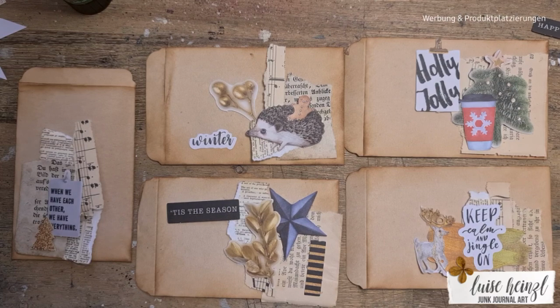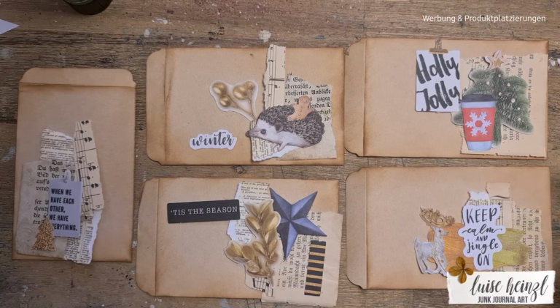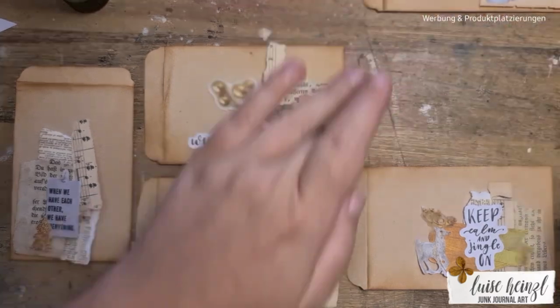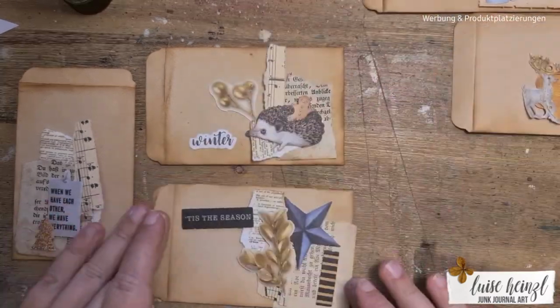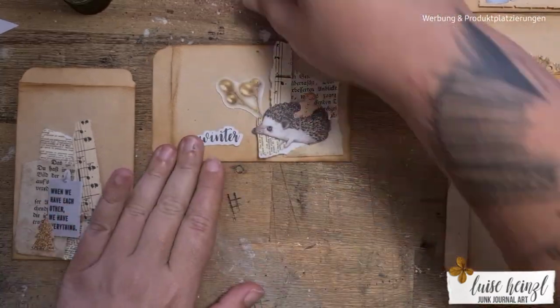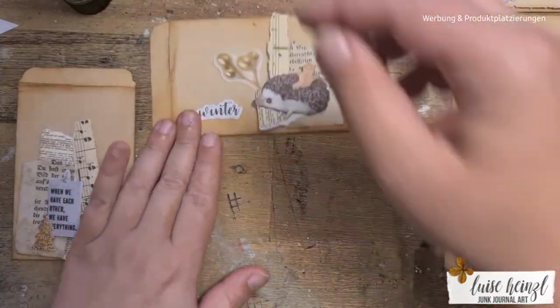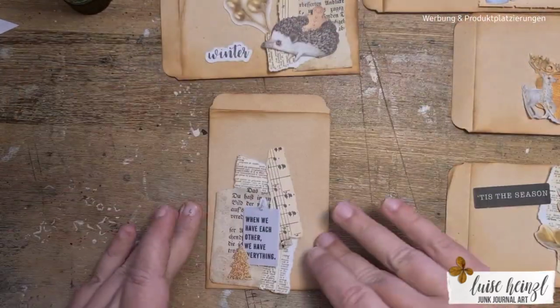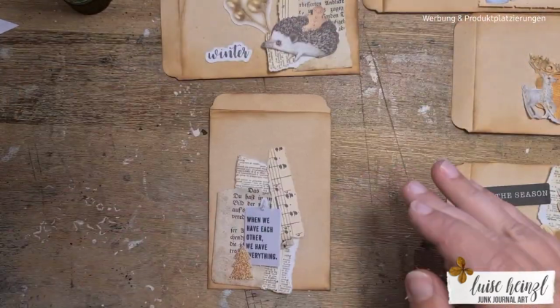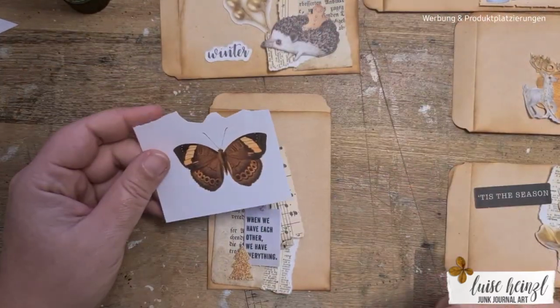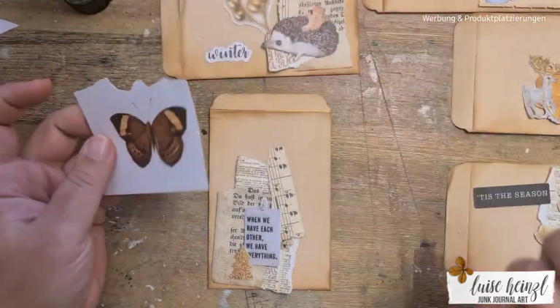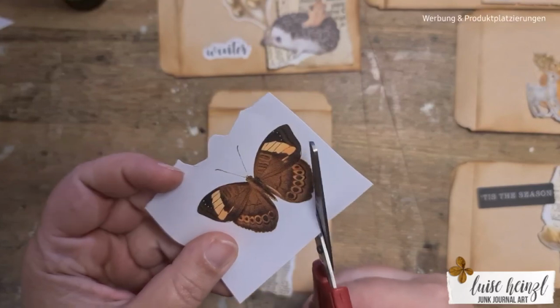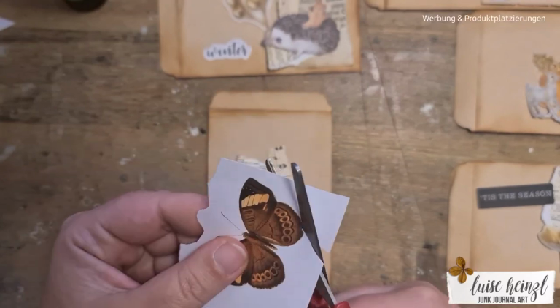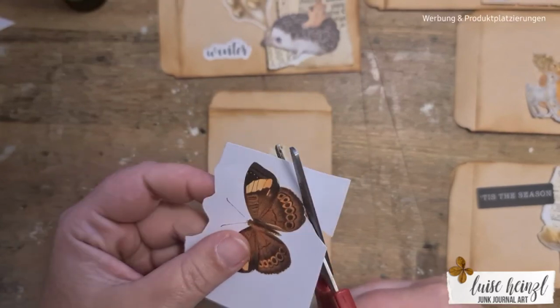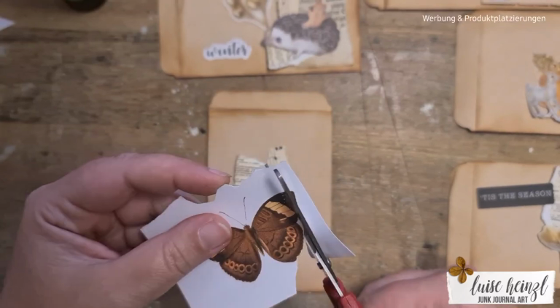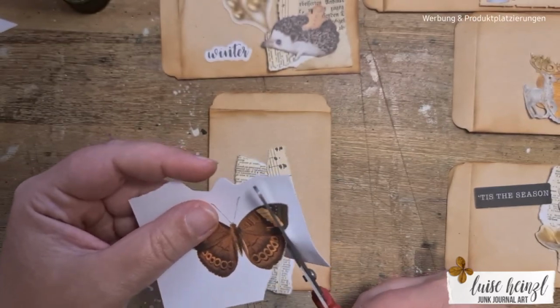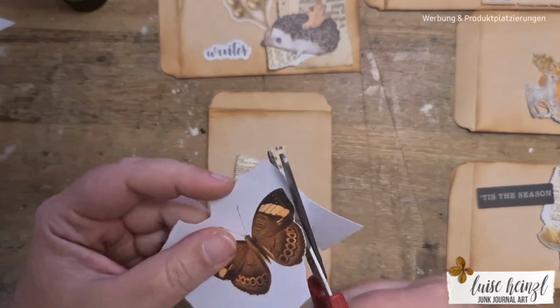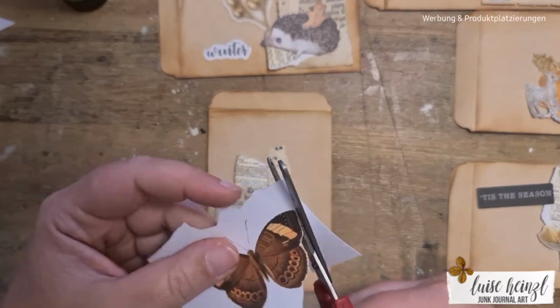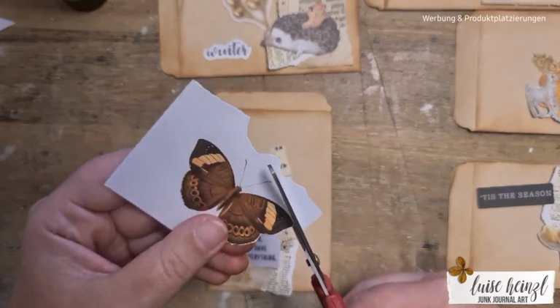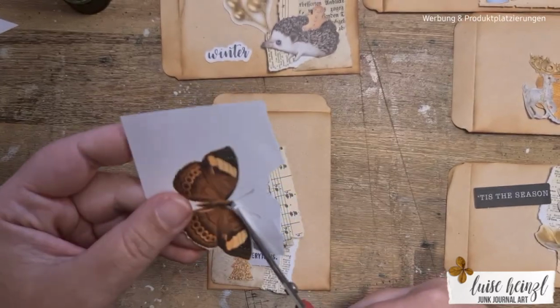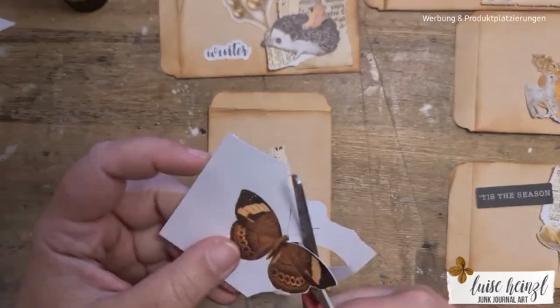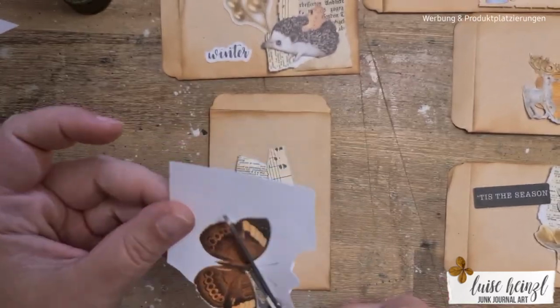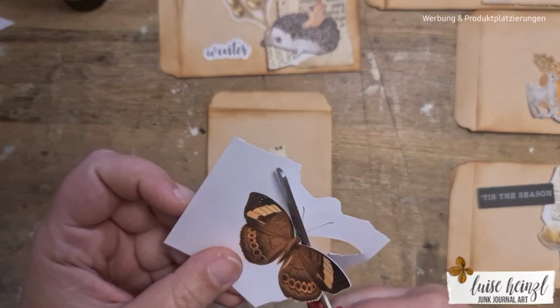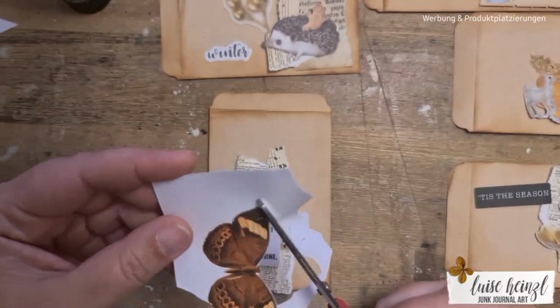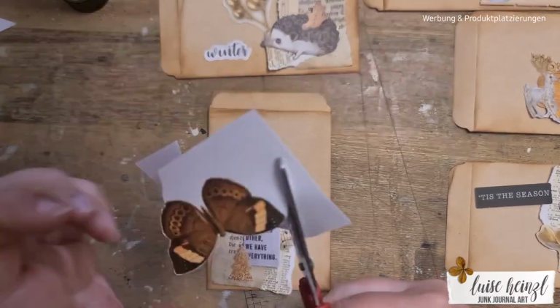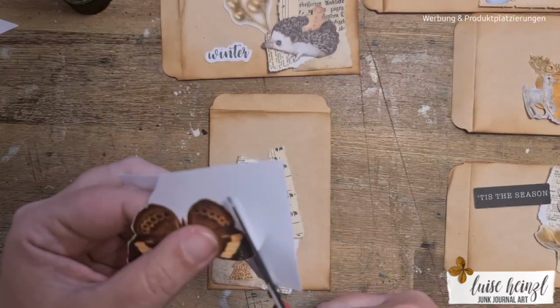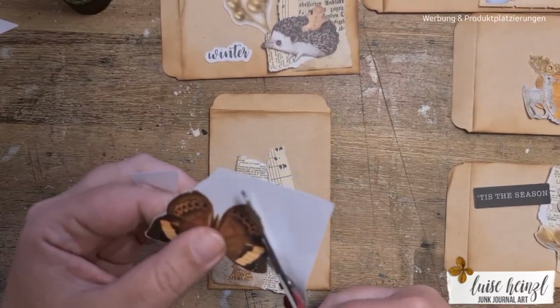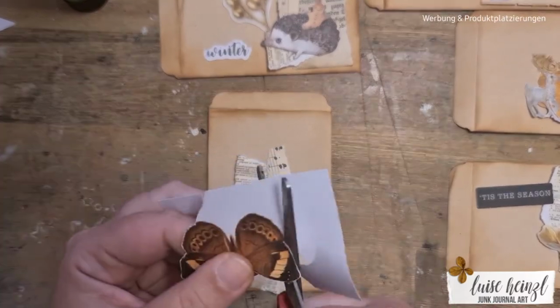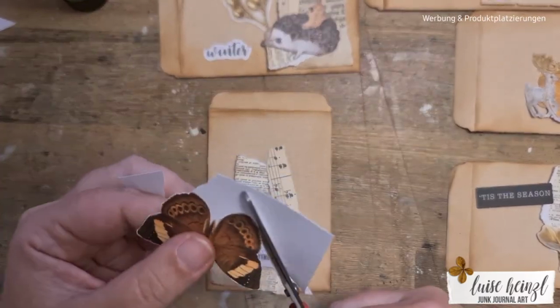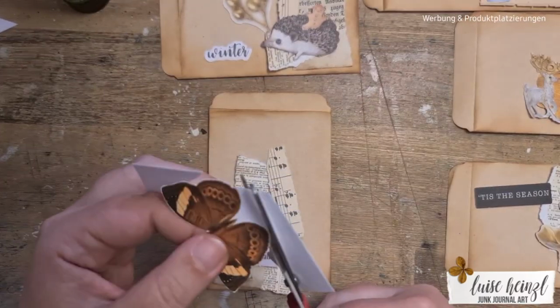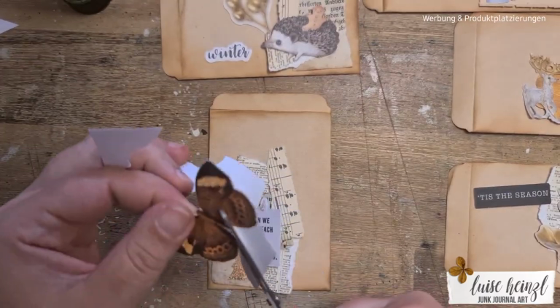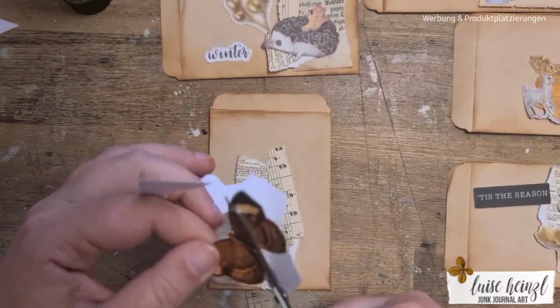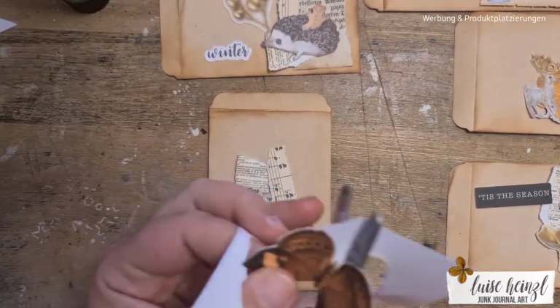So I didn't want to make an extra box for them and put them in there and wait until the next Christmas journal time.